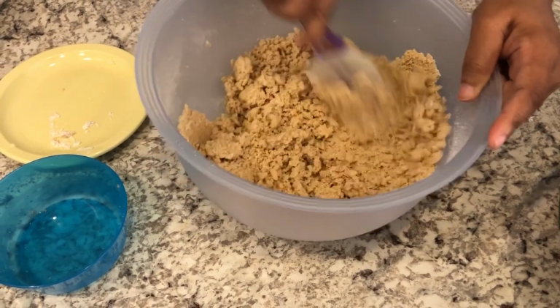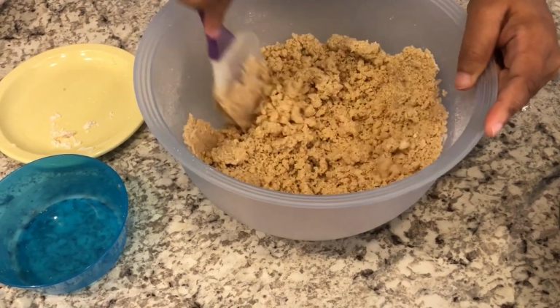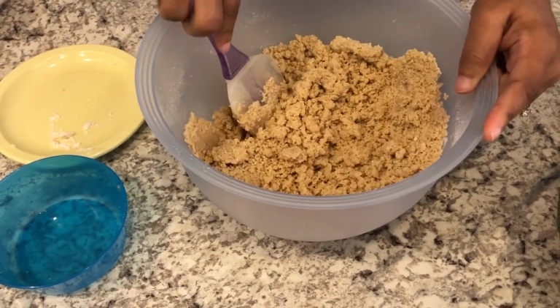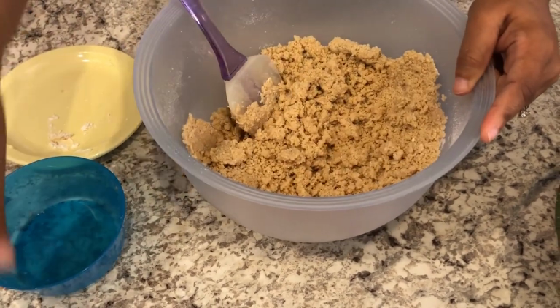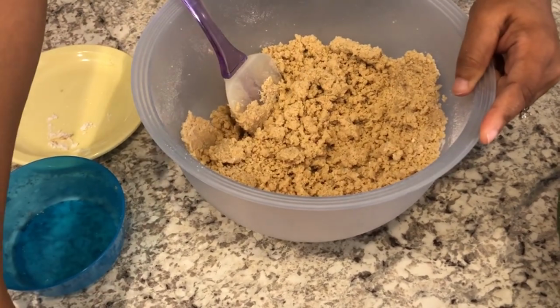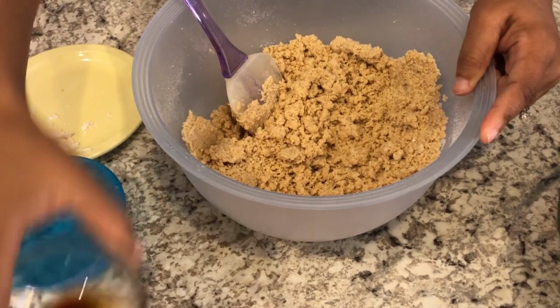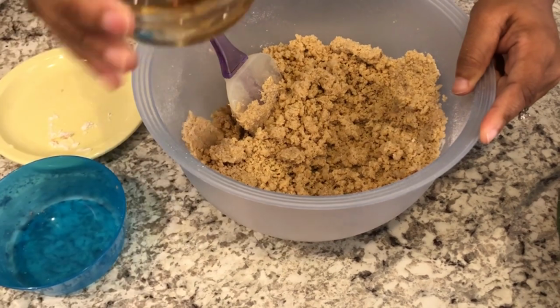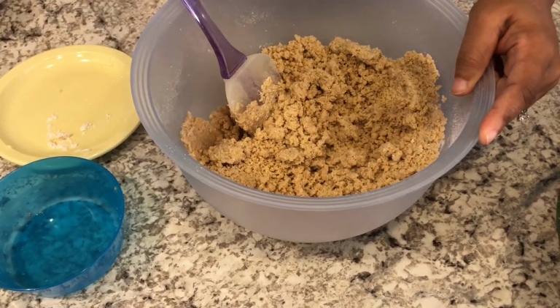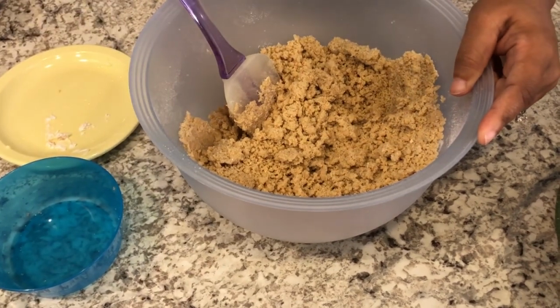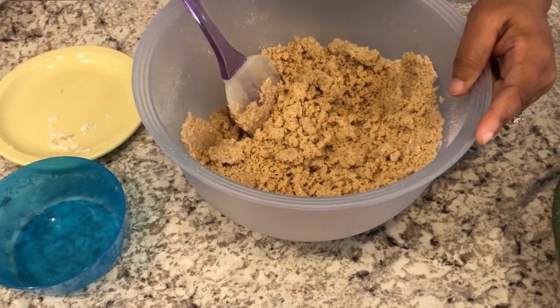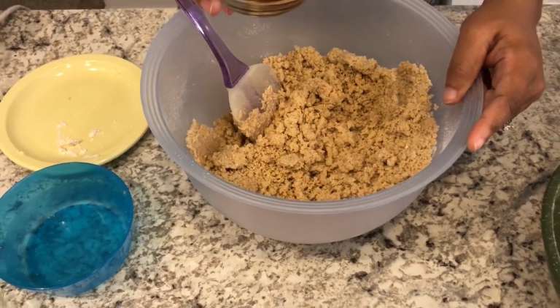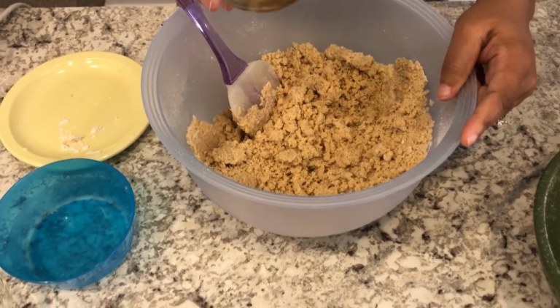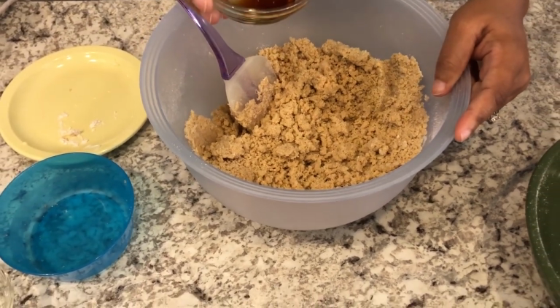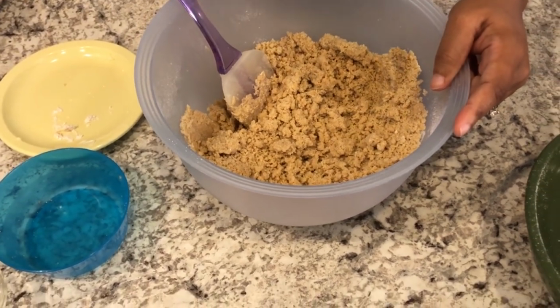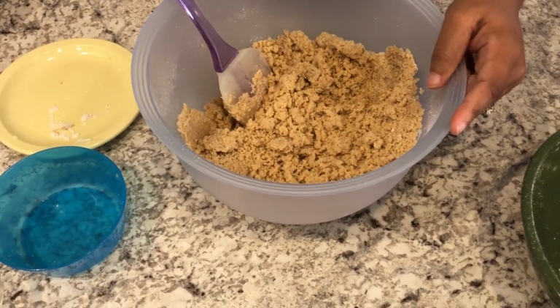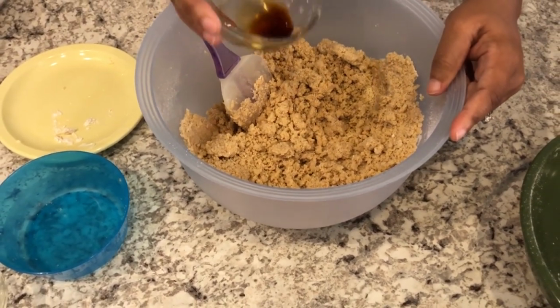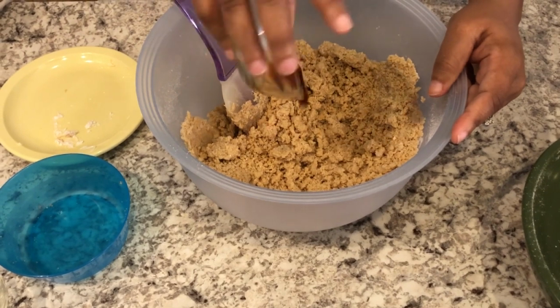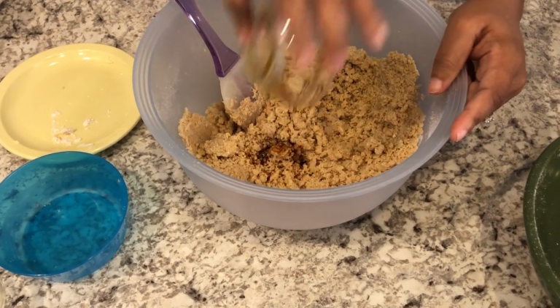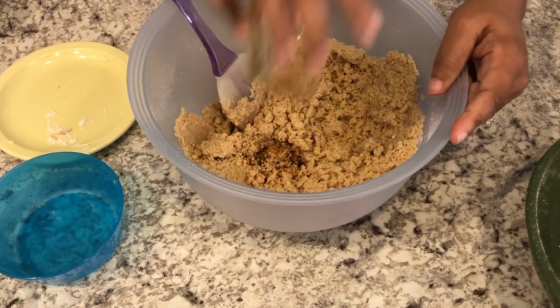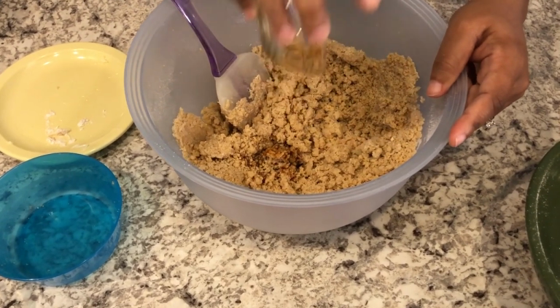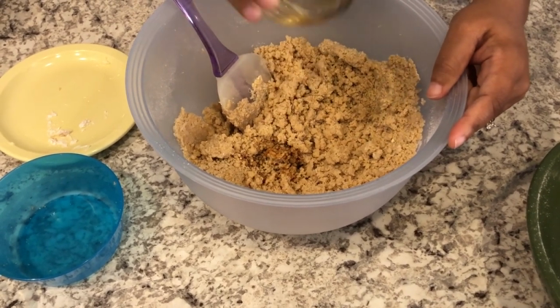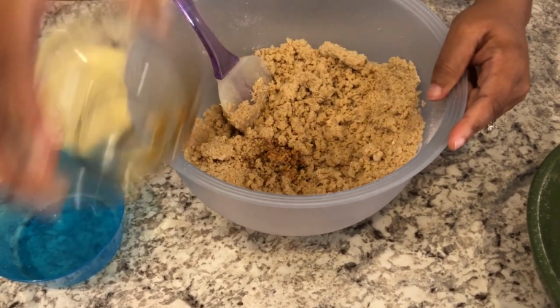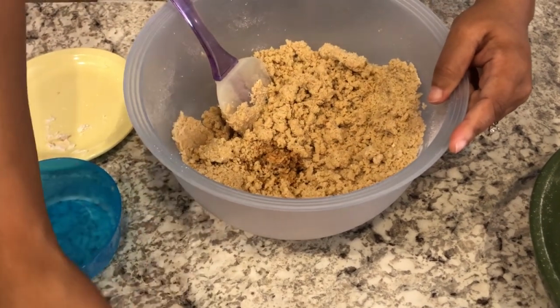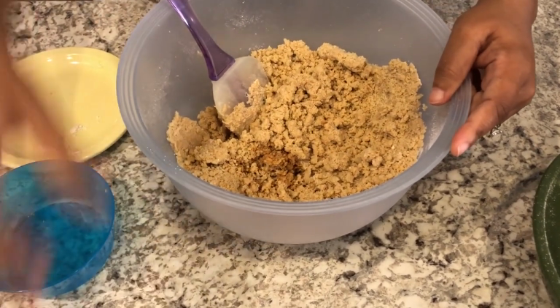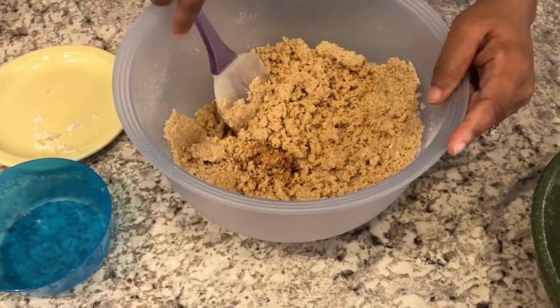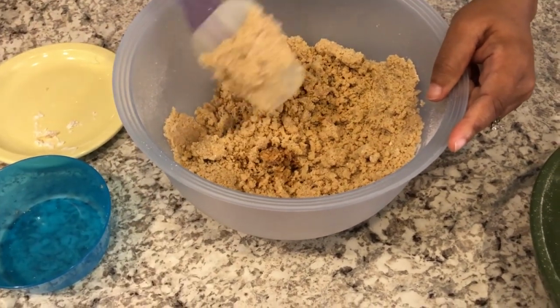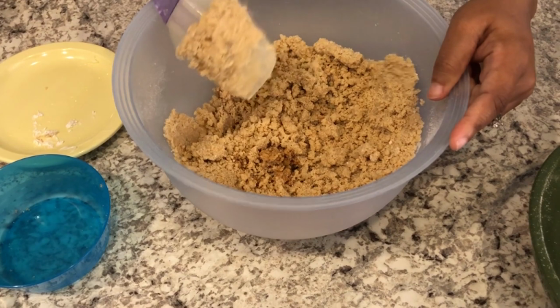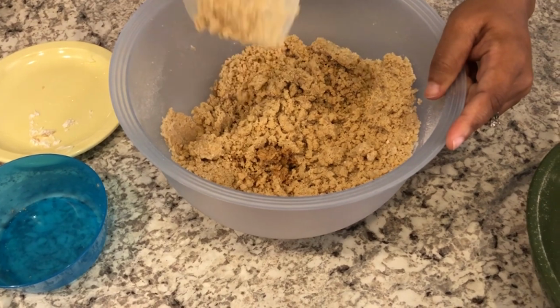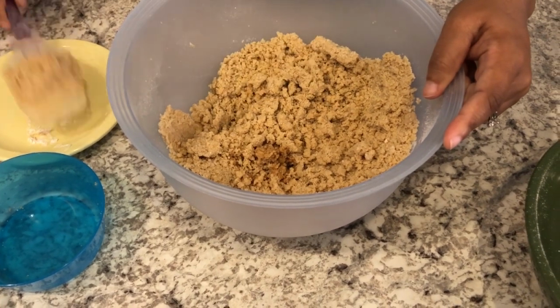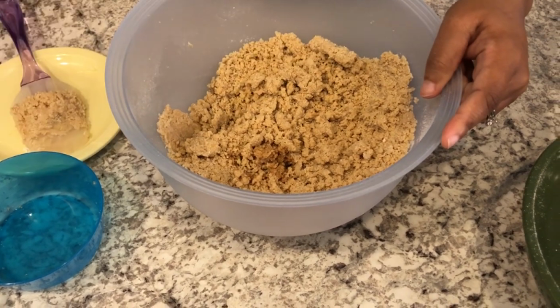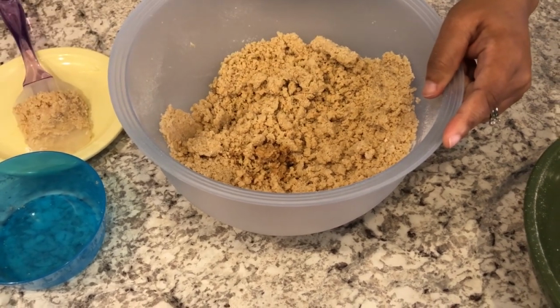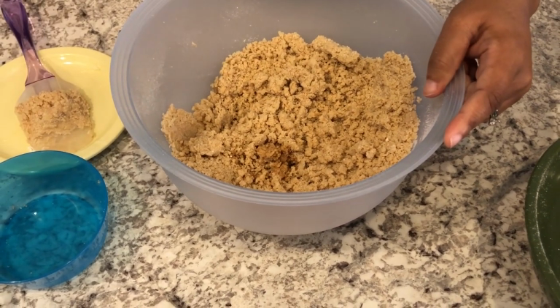I forgot to add in my vanilla! I was supposed to add it in when I creamed my sugar, butter, and egg, and I totally forgot. So I just dropped it in now and I'm going to mix it up real quick.